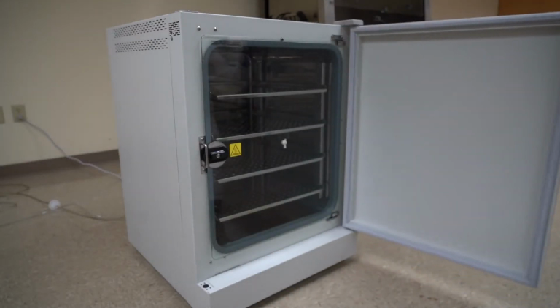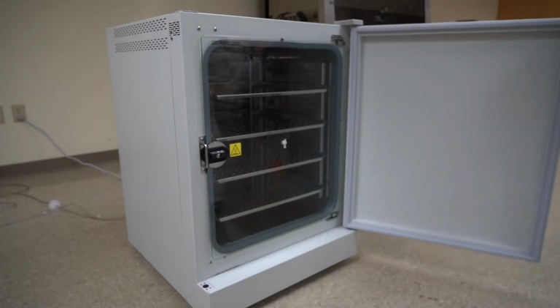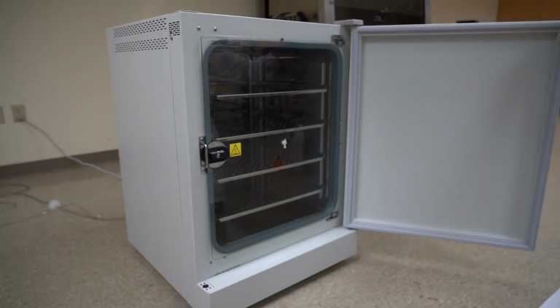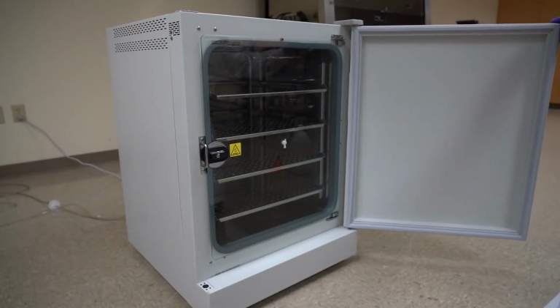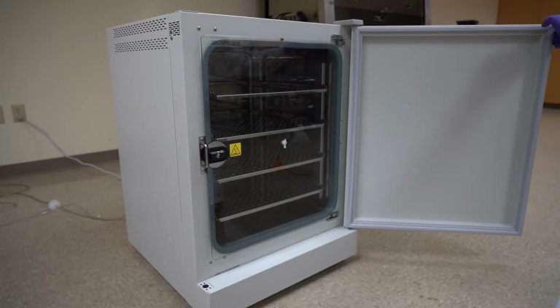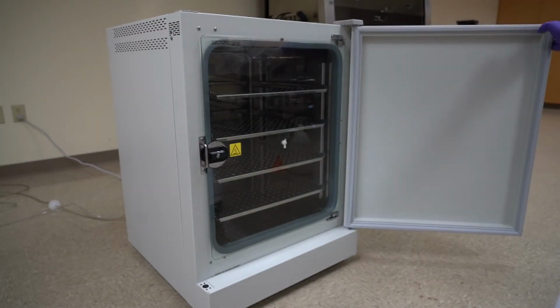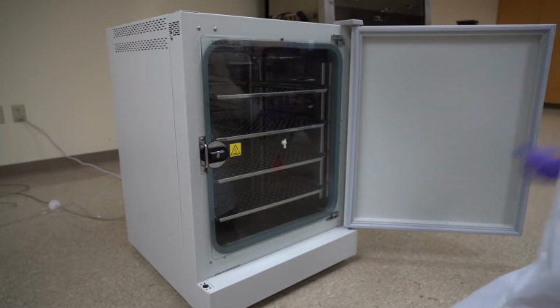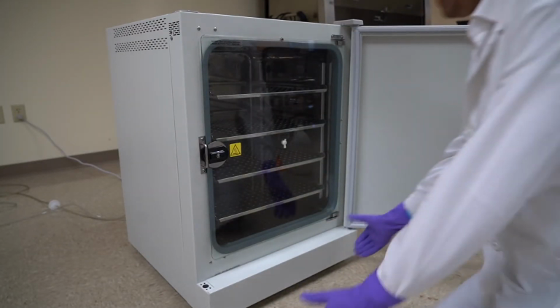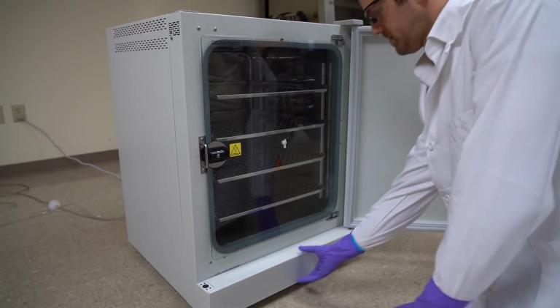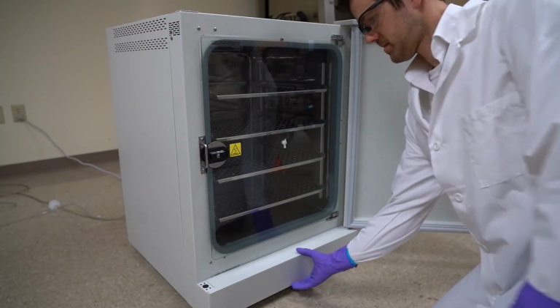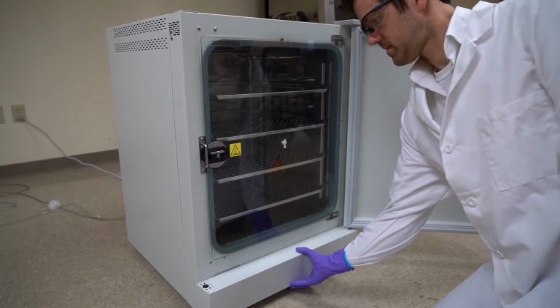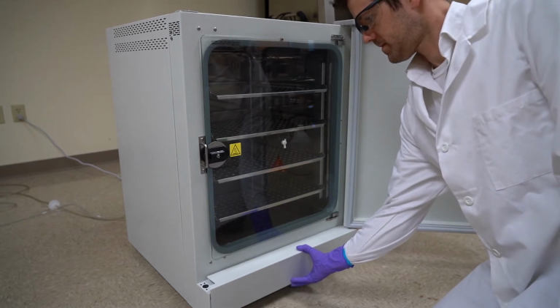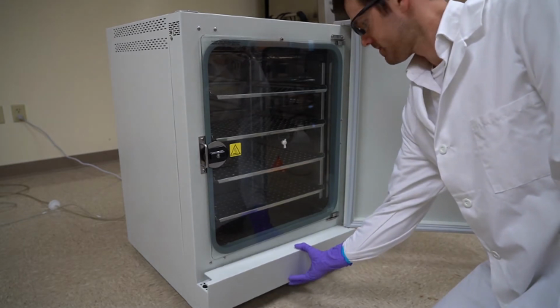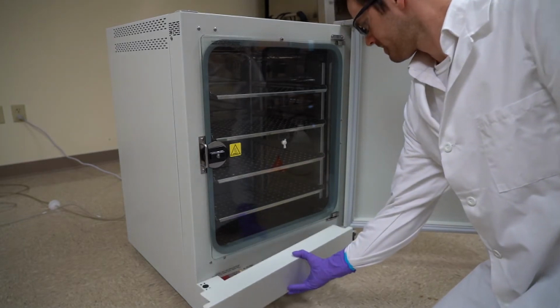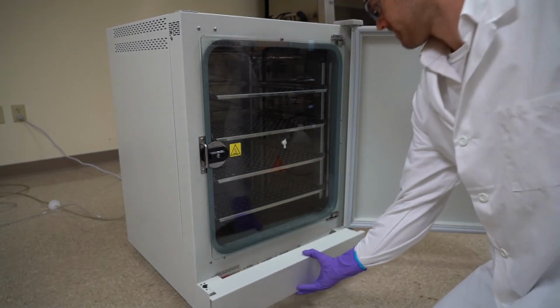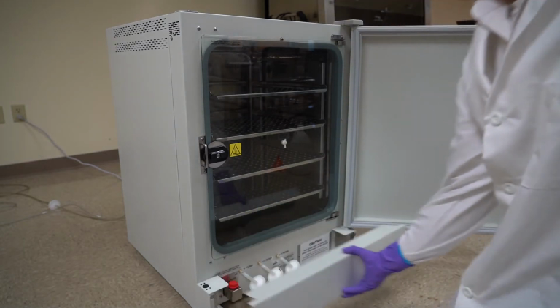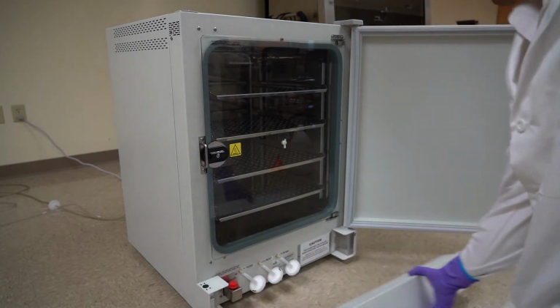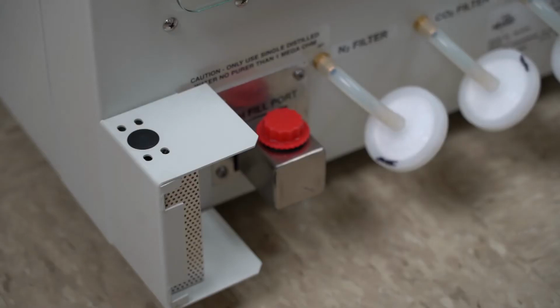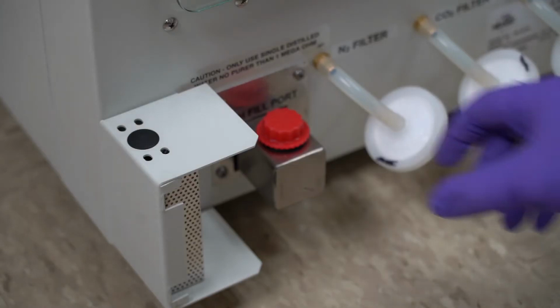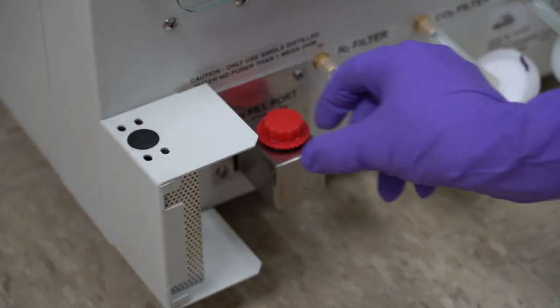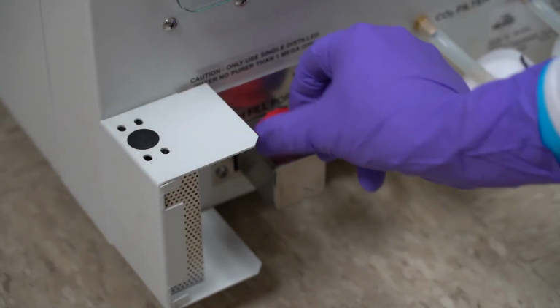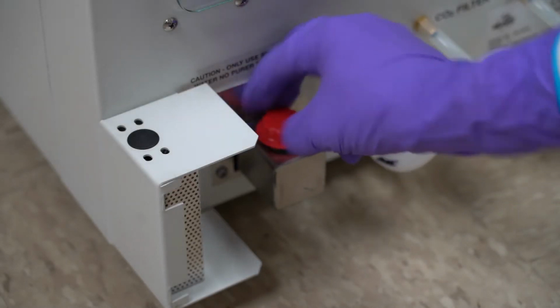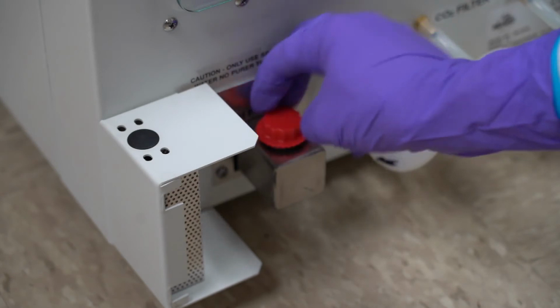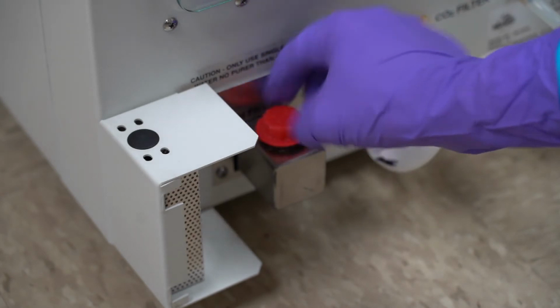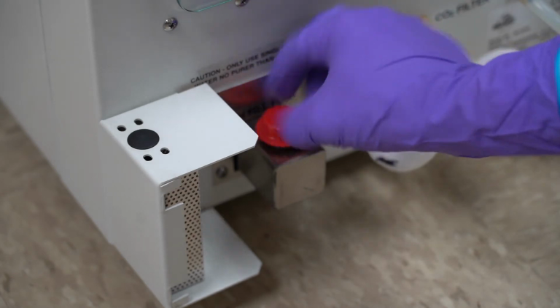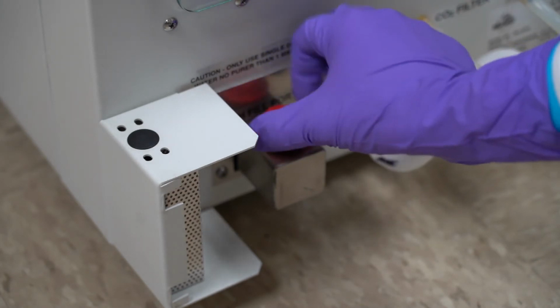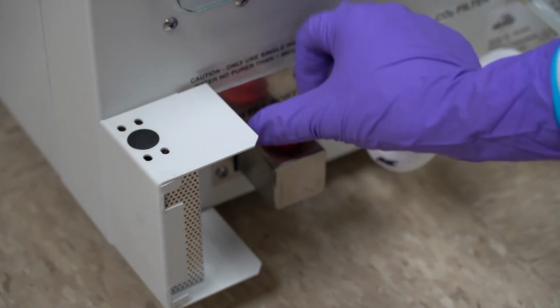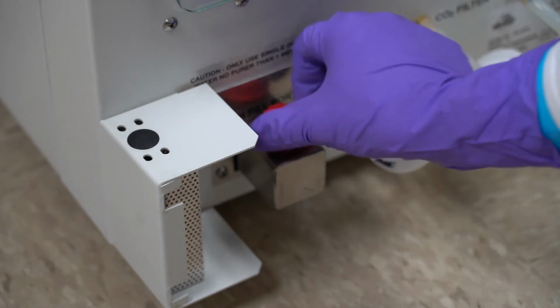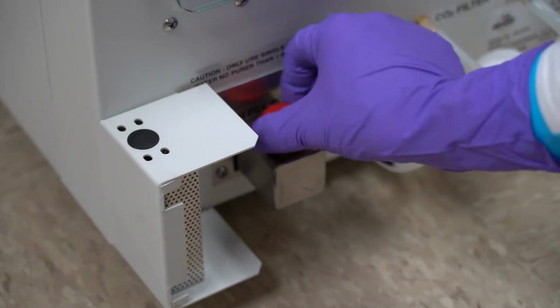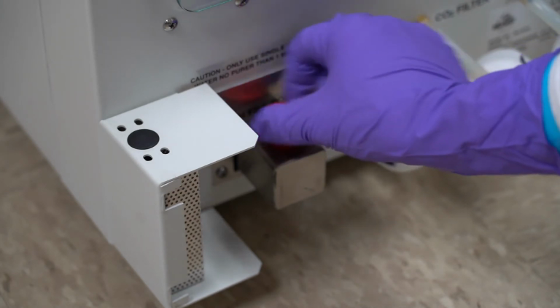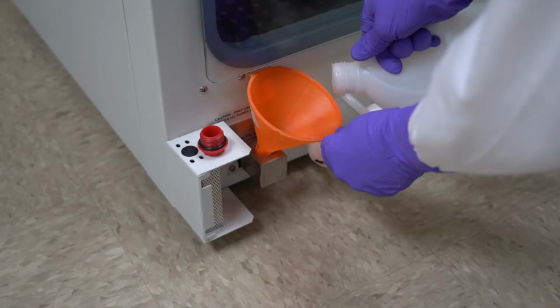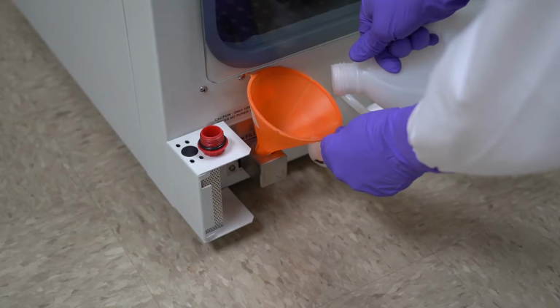Open the doors and remove the valance to access the water reservoir fillport. Remove the red fillport cap and use a funnel to pour the water into the reservoir.